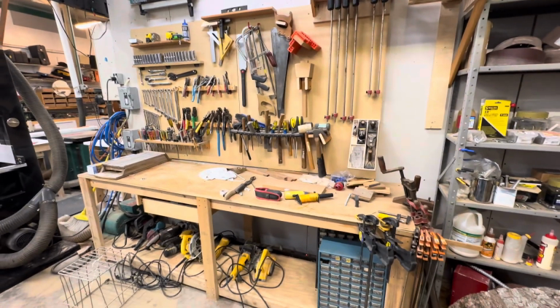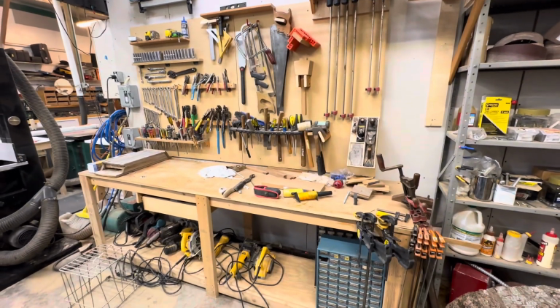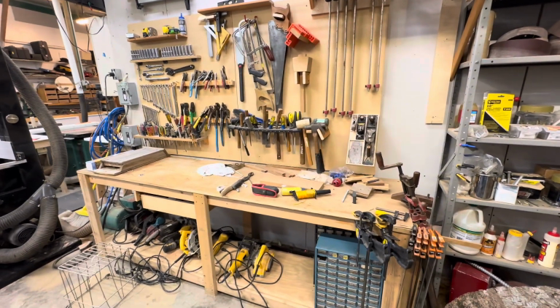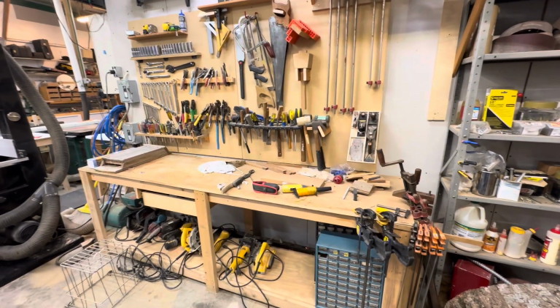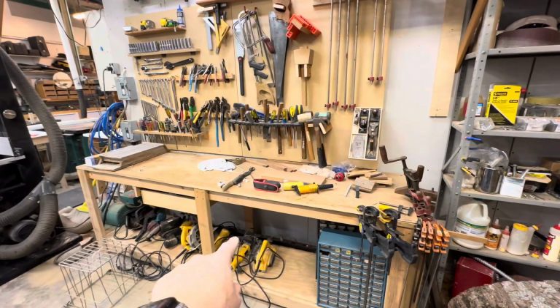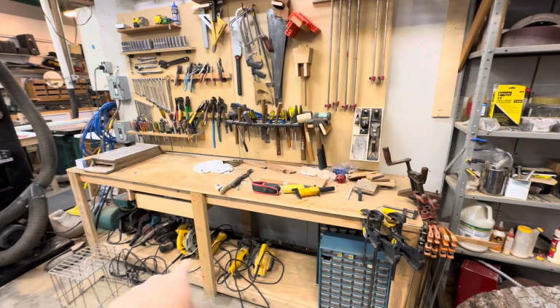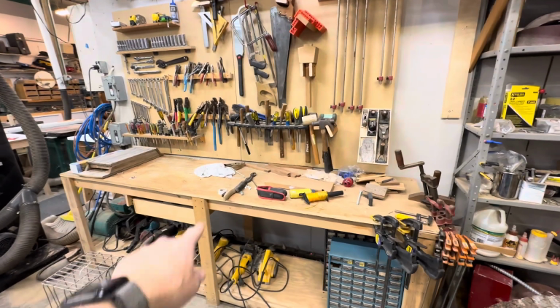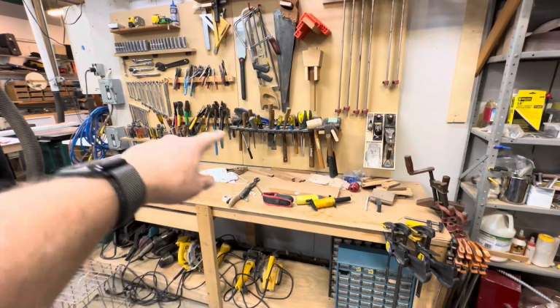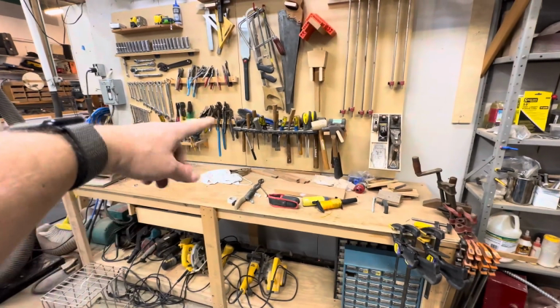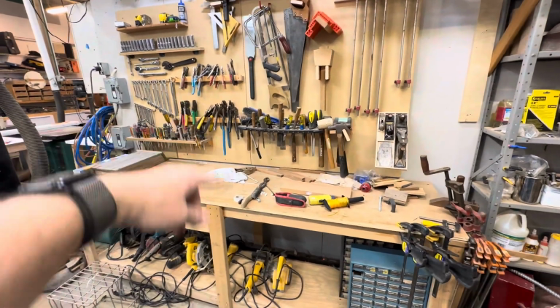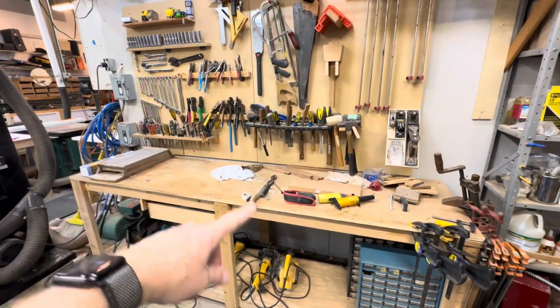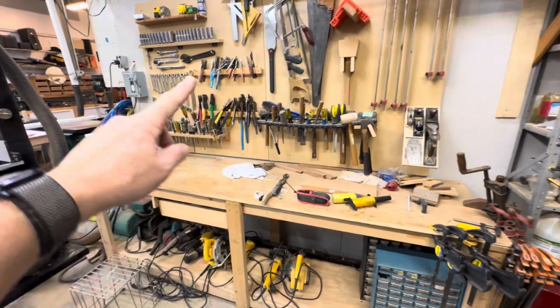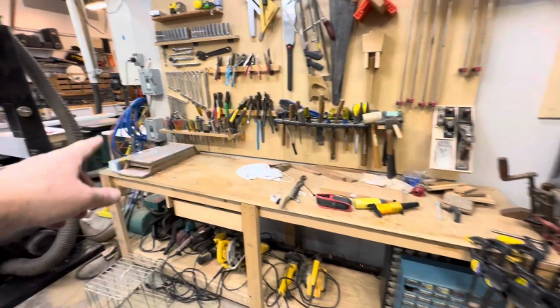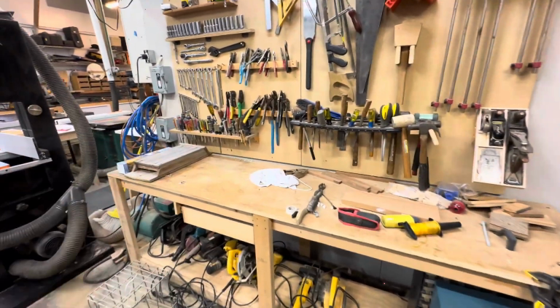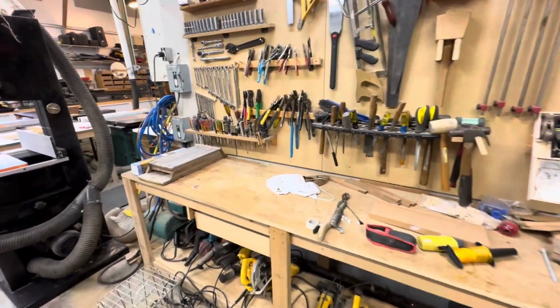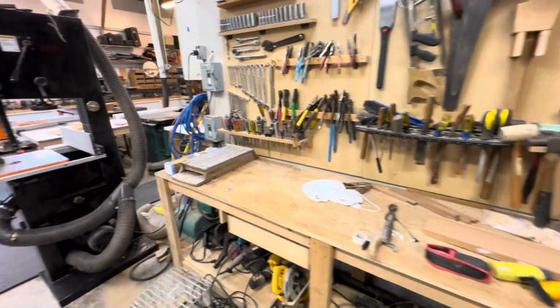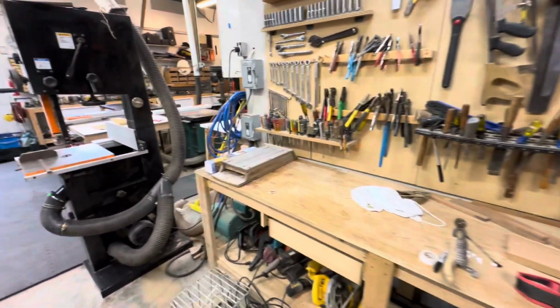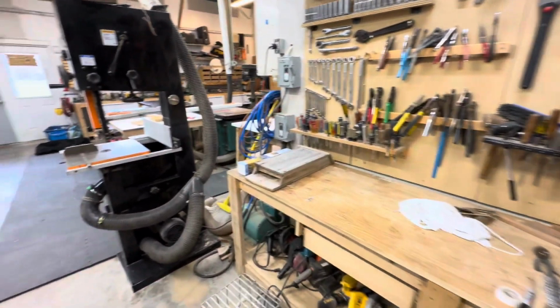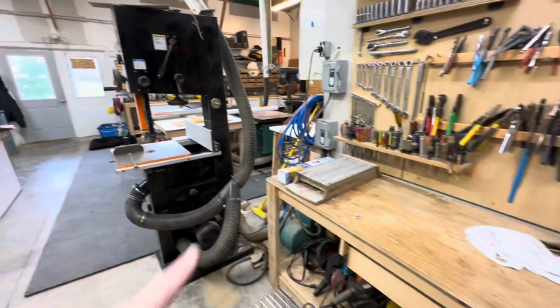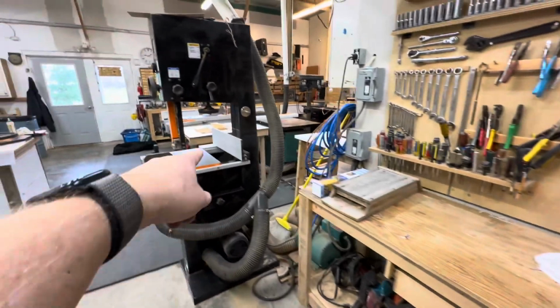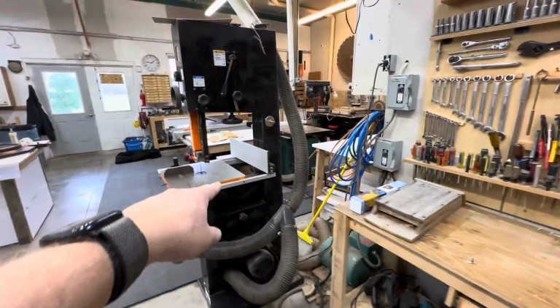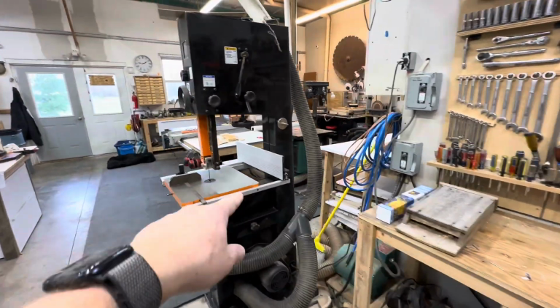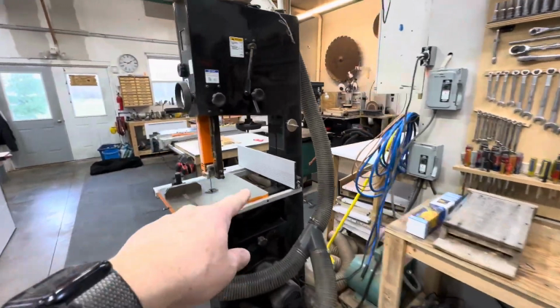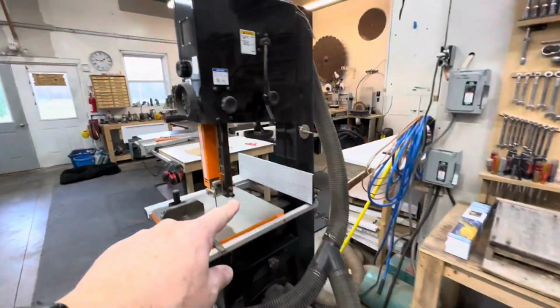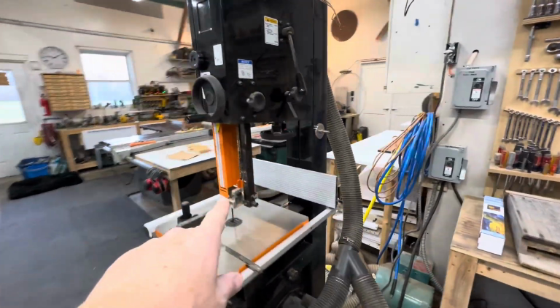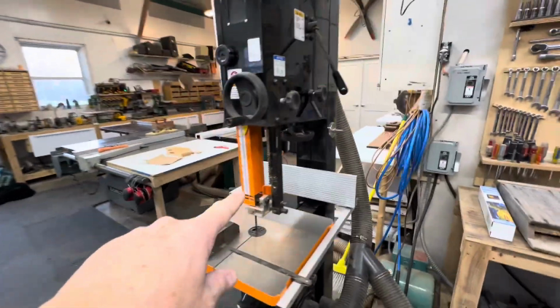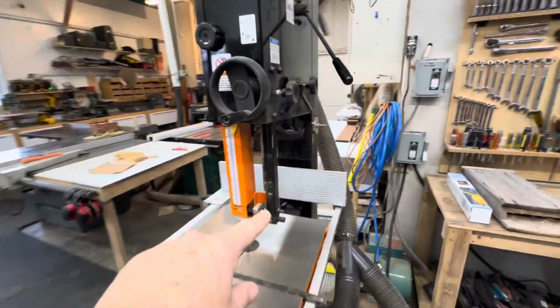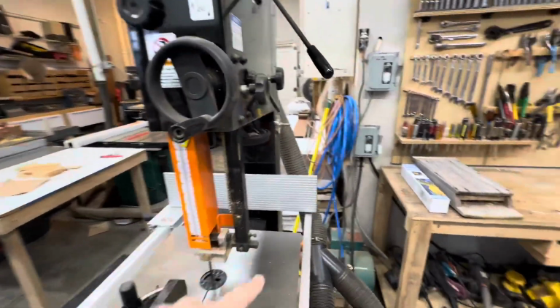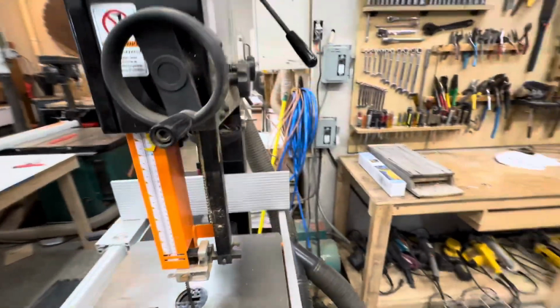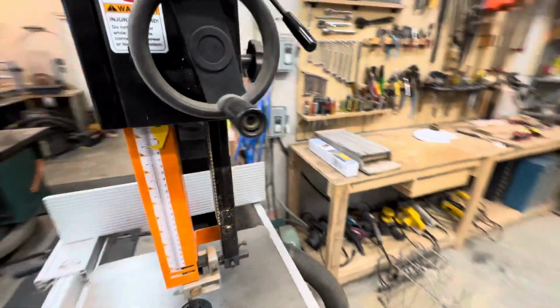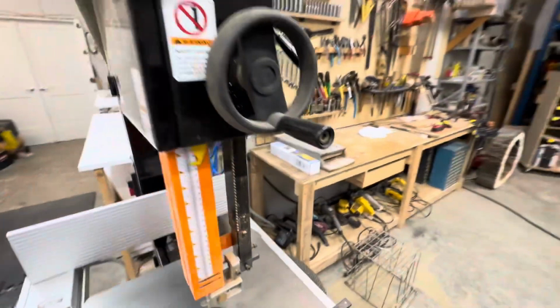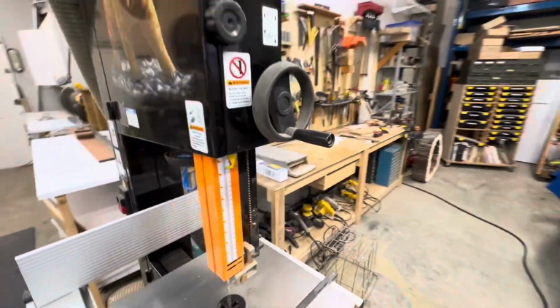The workbench with the power tools down below and hand tools up above — most of the tools are here. Then we have the 16-inch bandsaw from Grizzly.